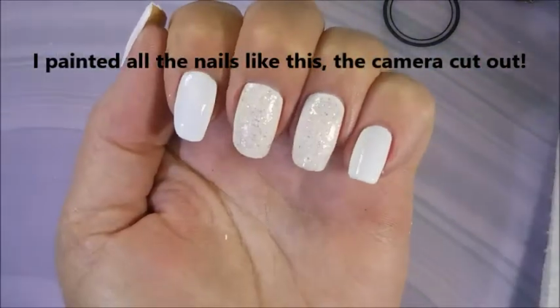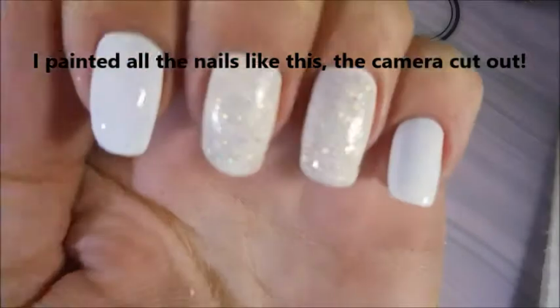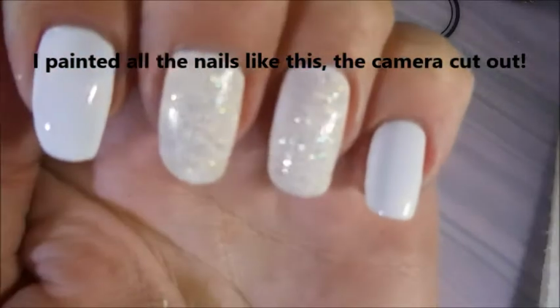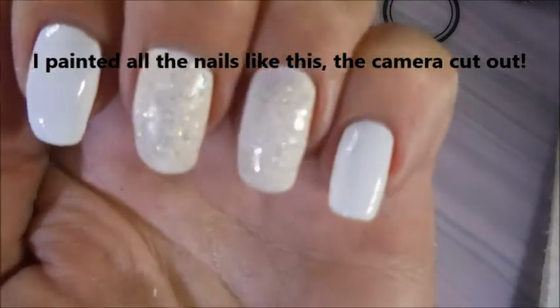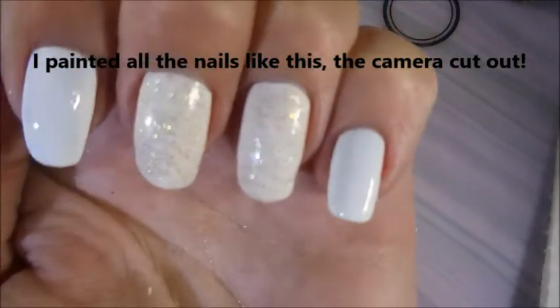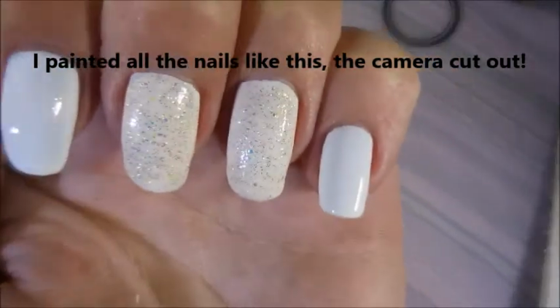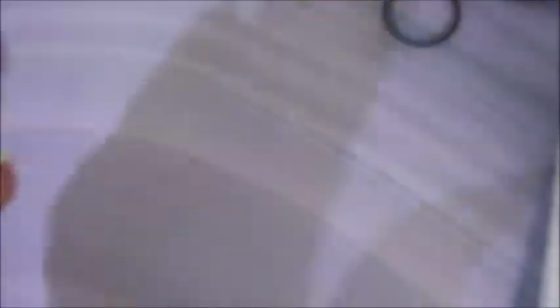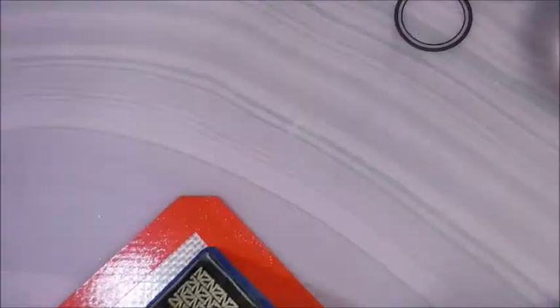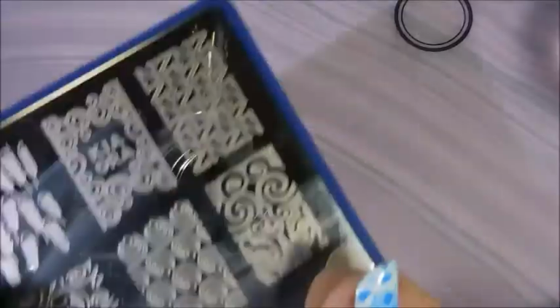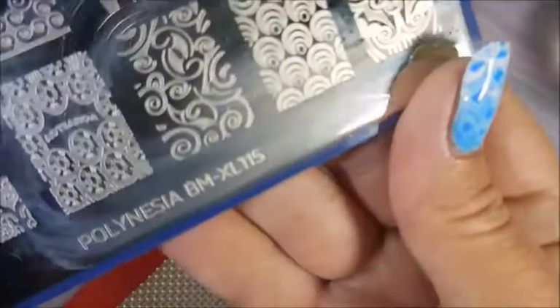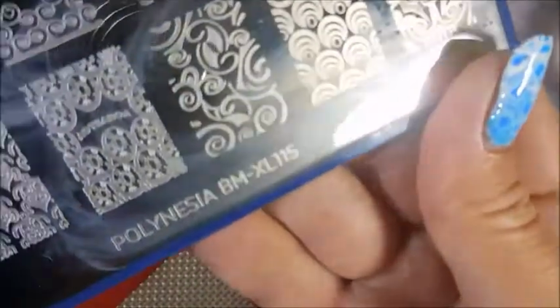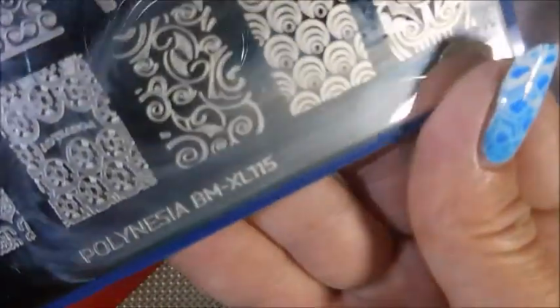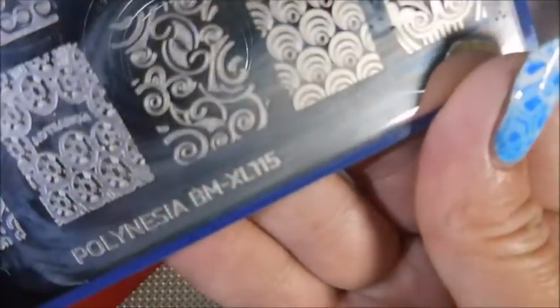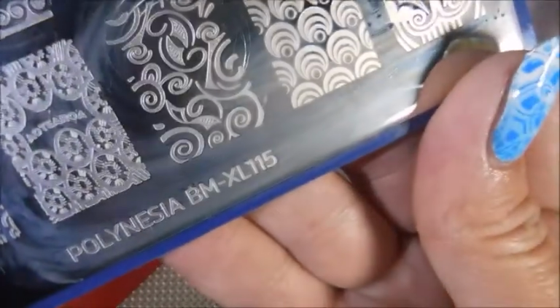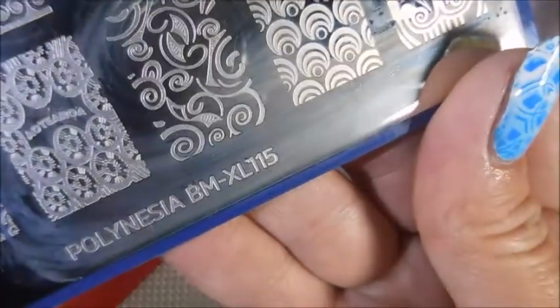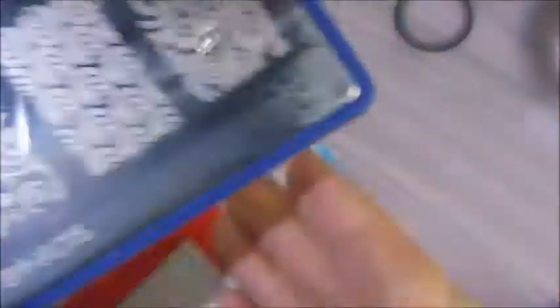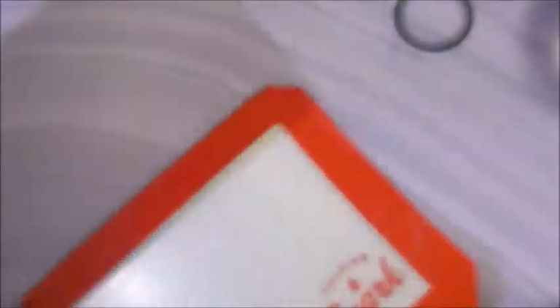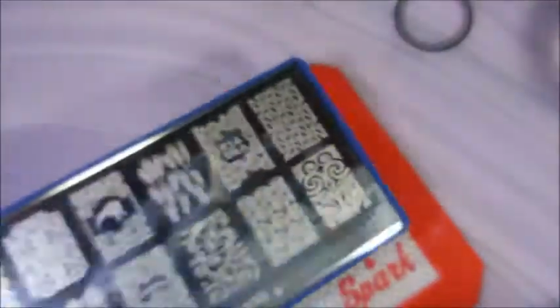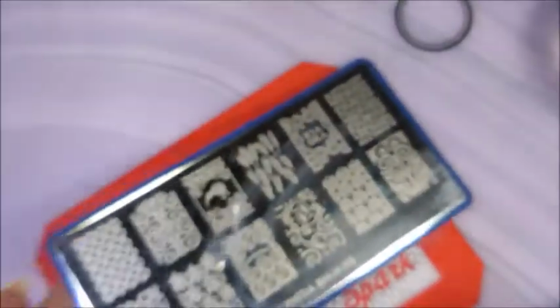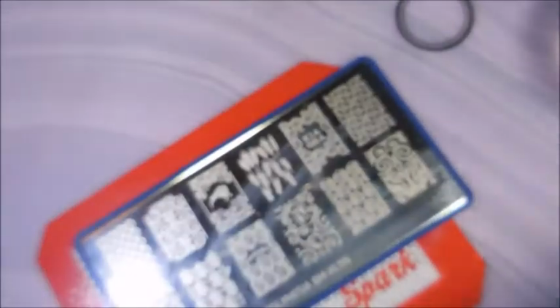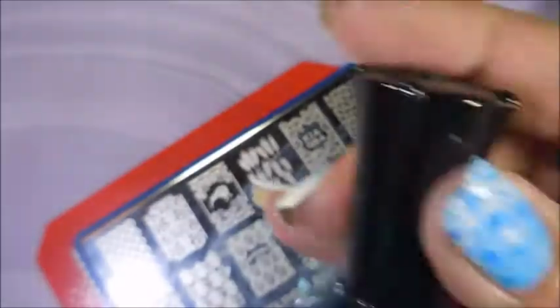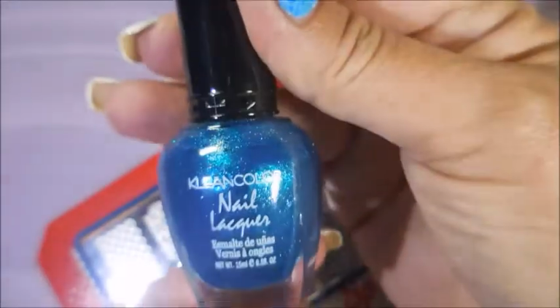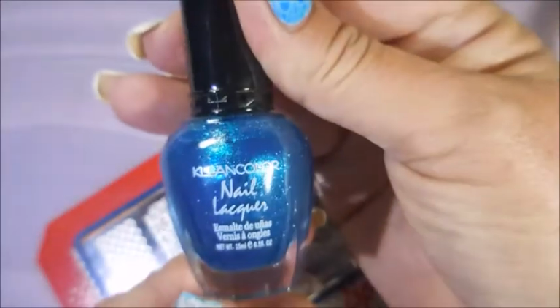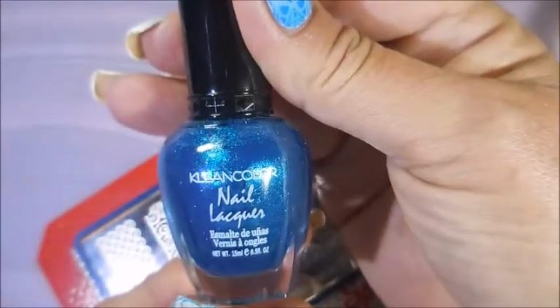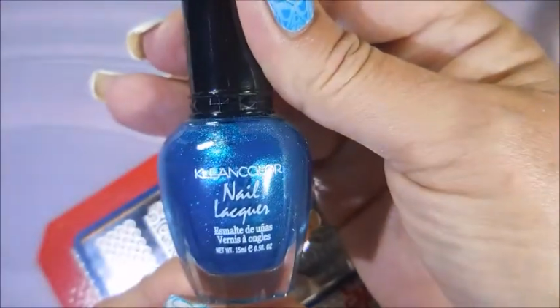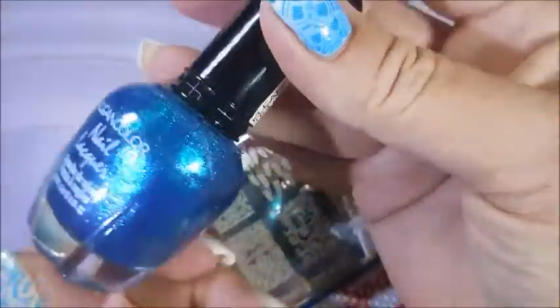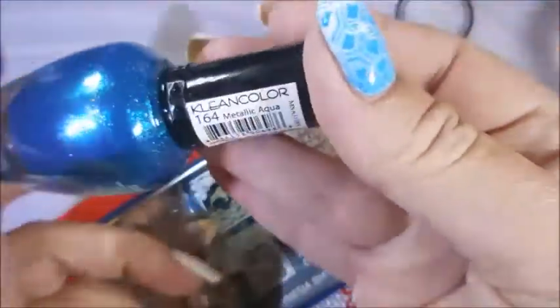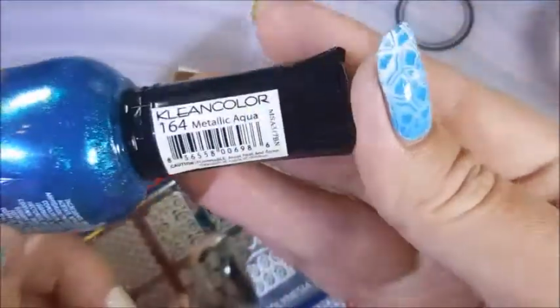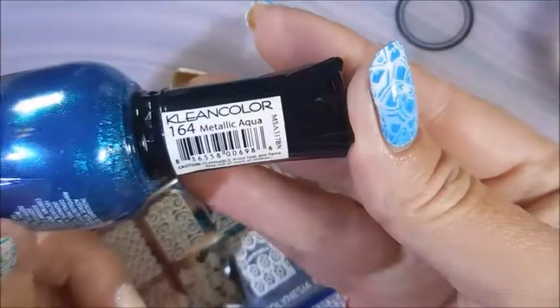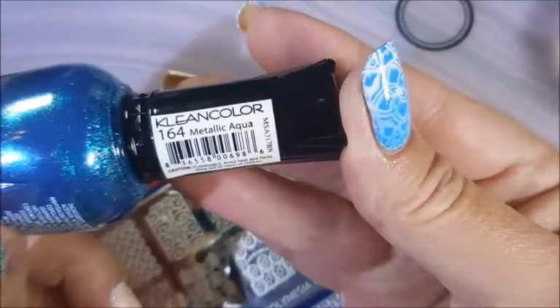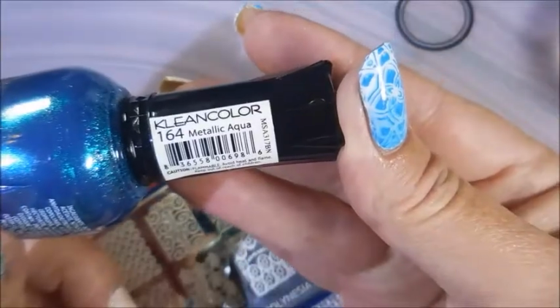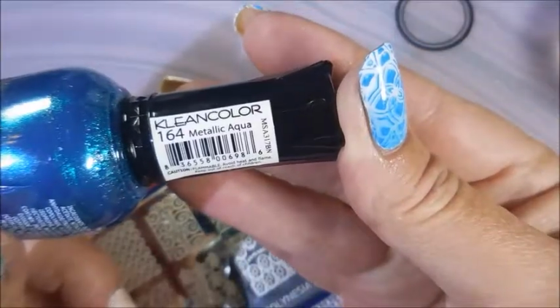It's gorgeous. We're going to be using the Polynesian BMXL115 from Bundle Monster and Clean Colors Metallic Aqua.